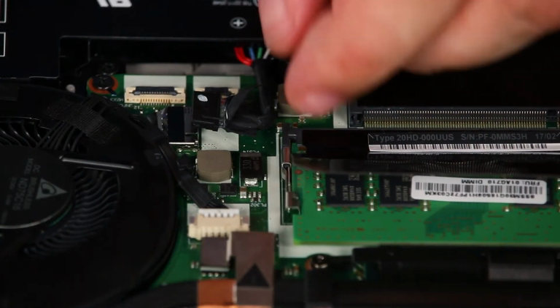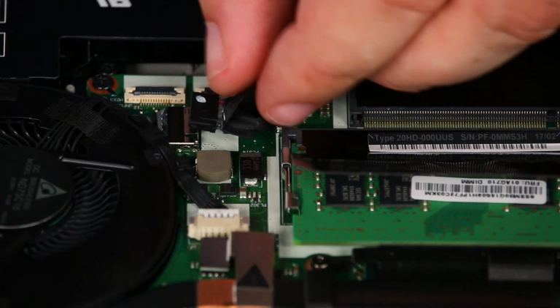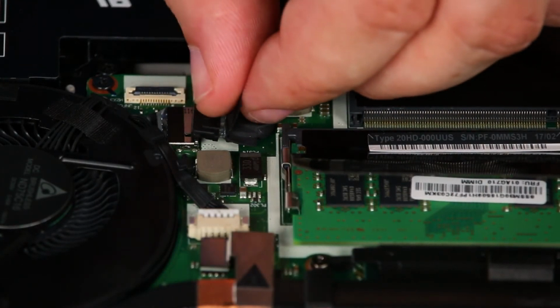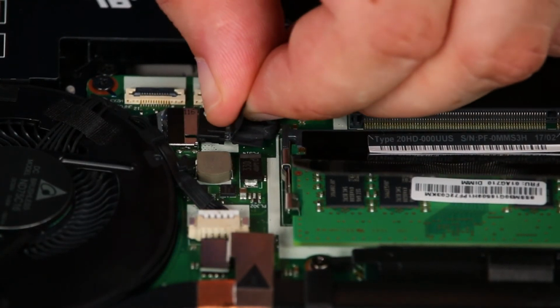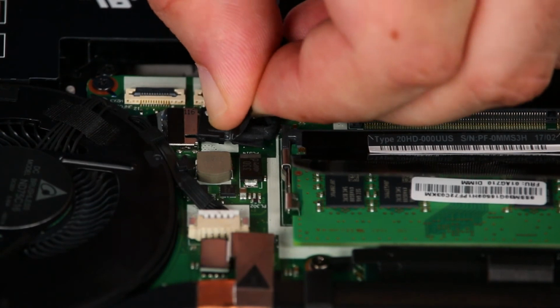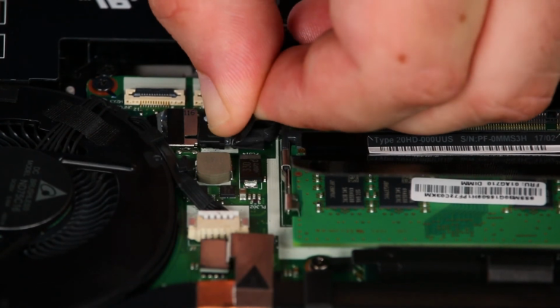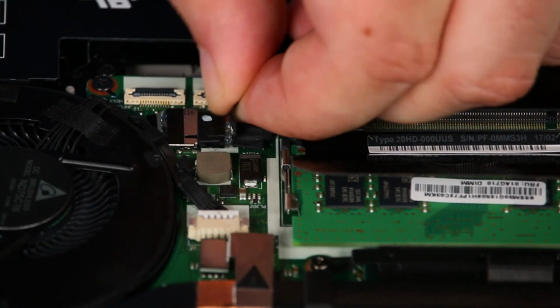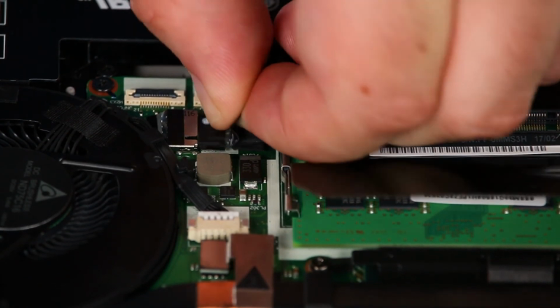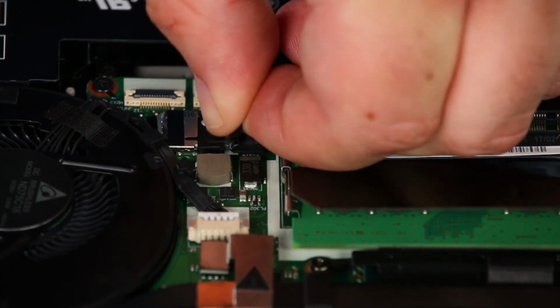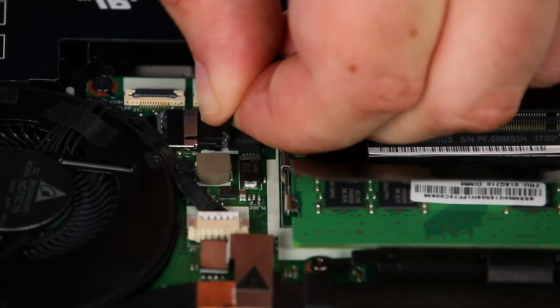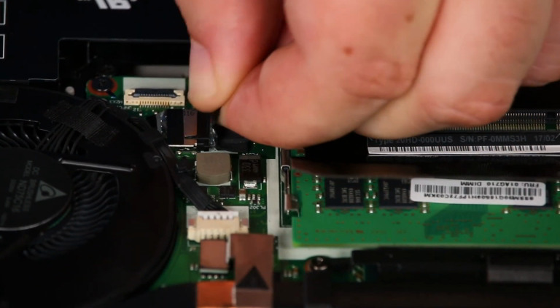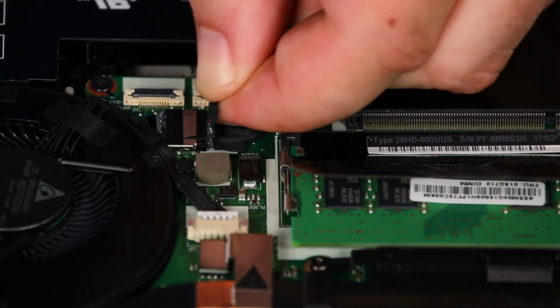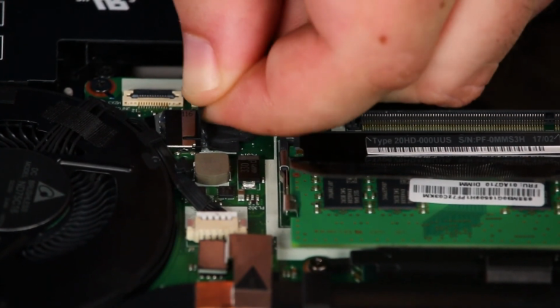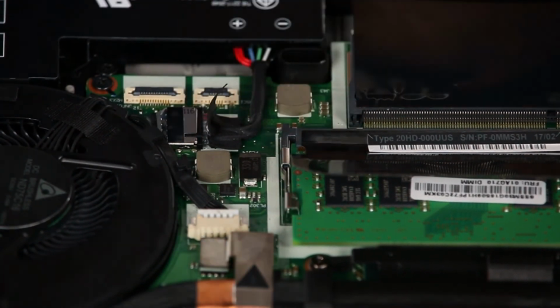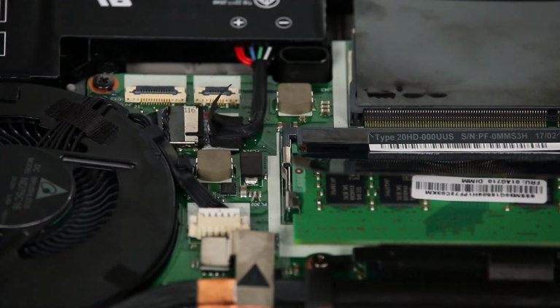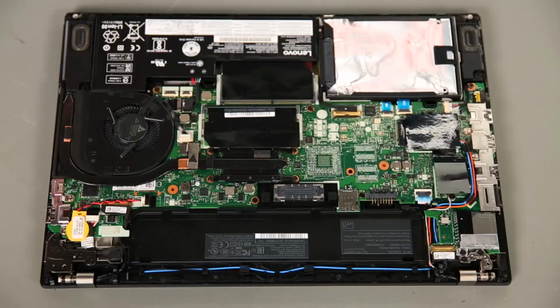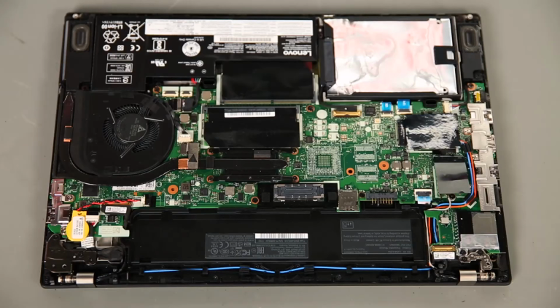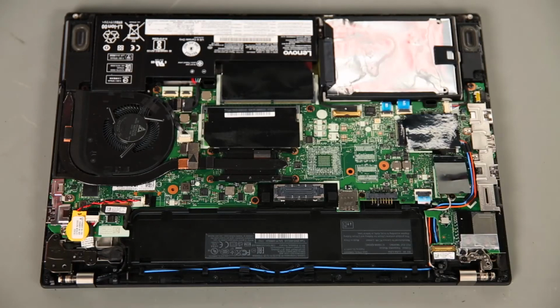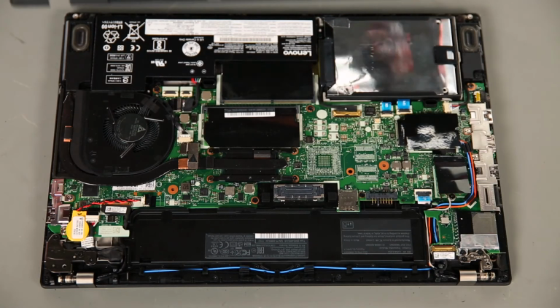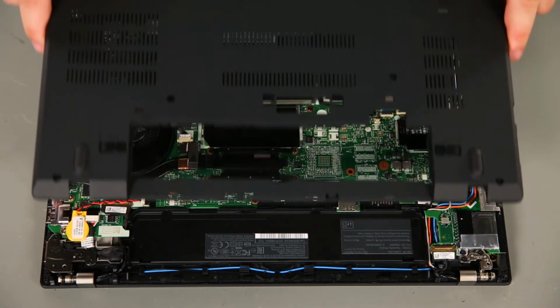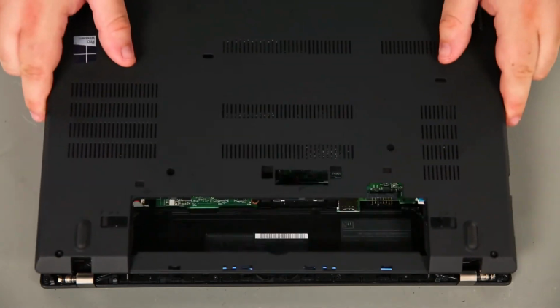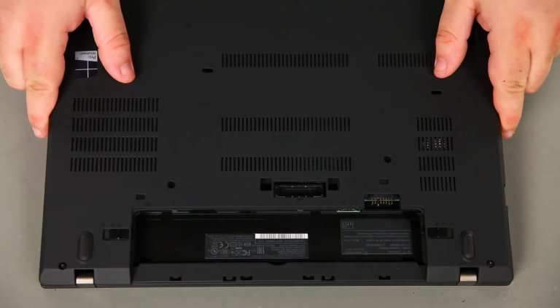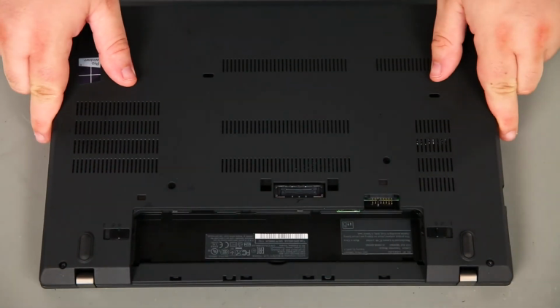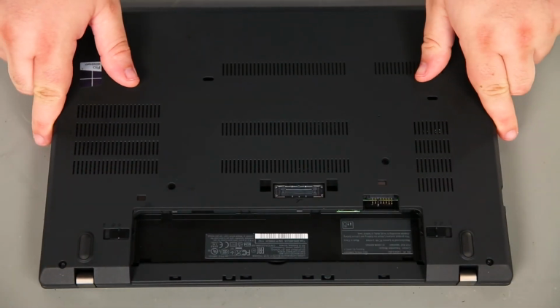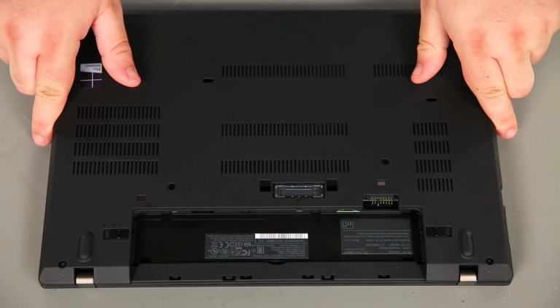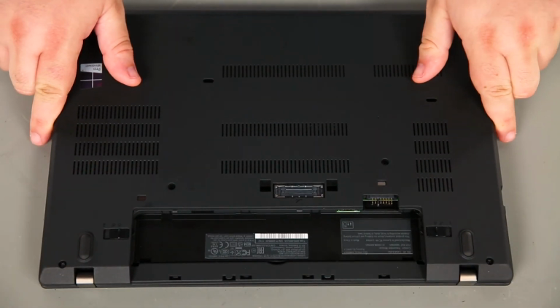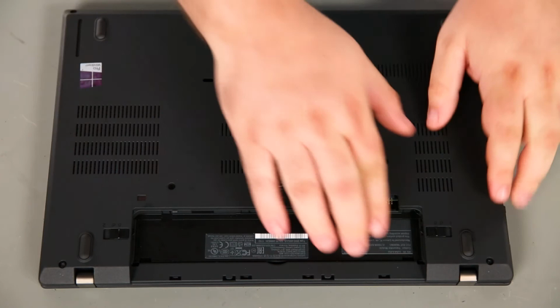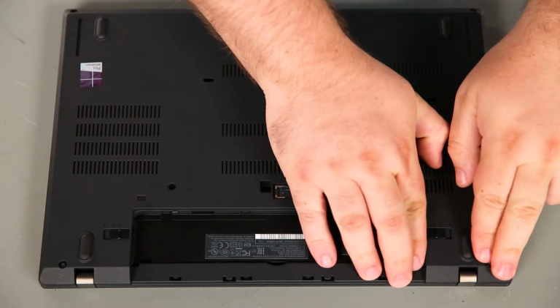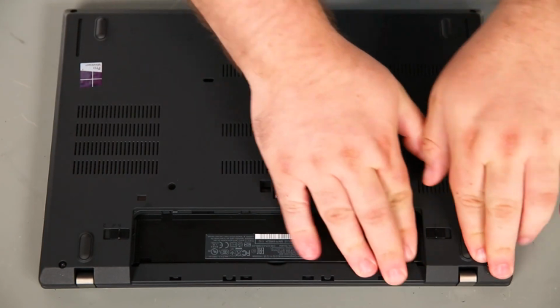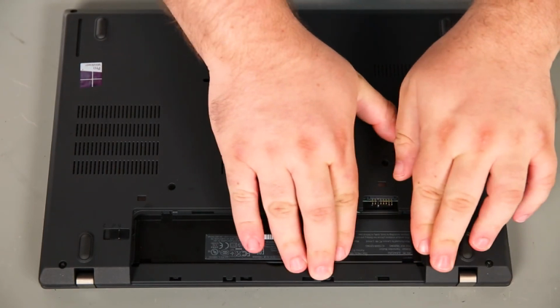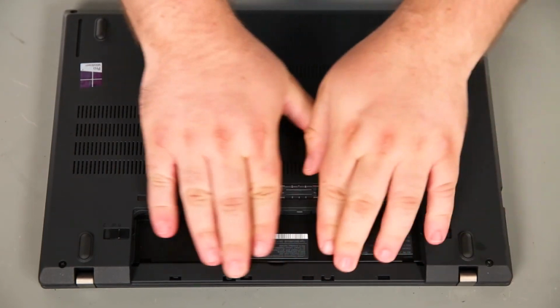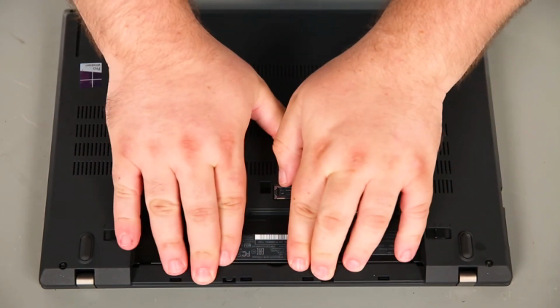Next, we're going to connect the internal battery cable to the system board. Now we're going to place the base cover assembly onto the system and press down around the edges to lock the clips into place.